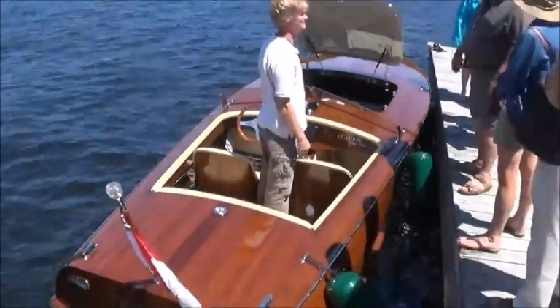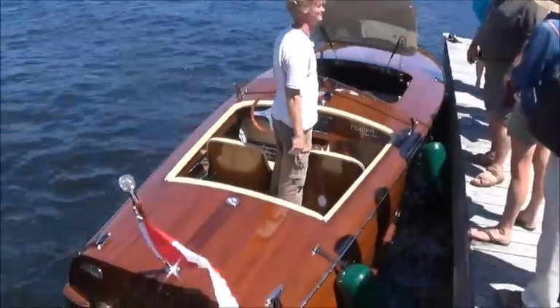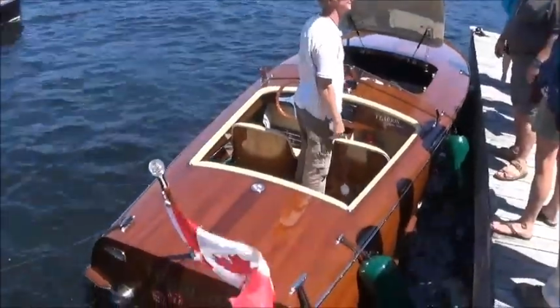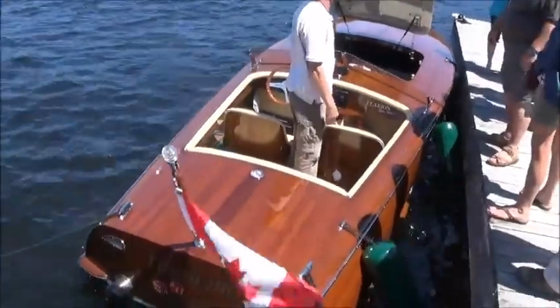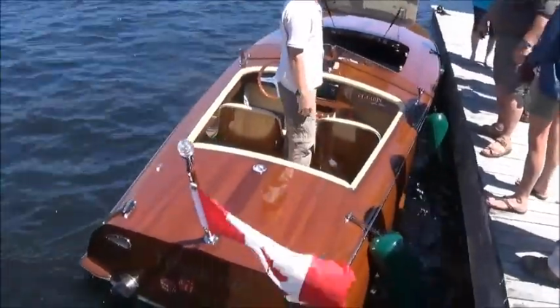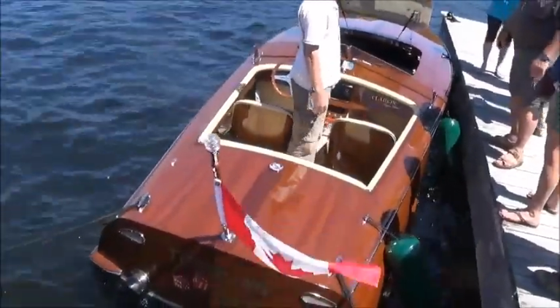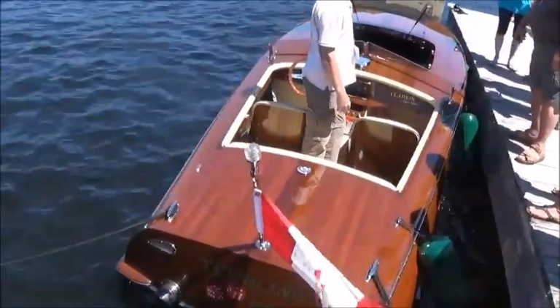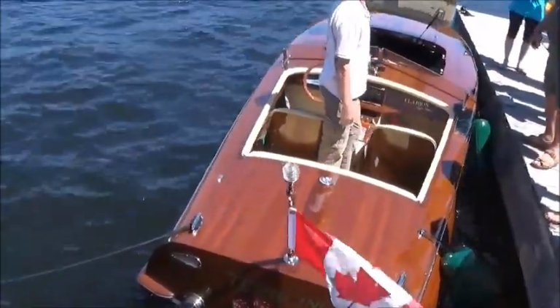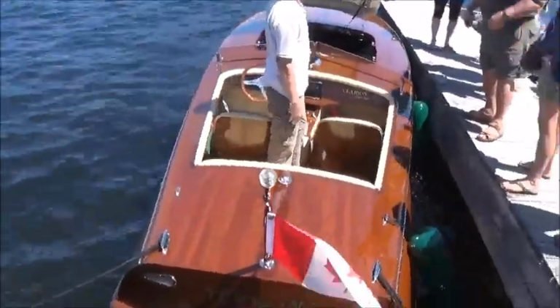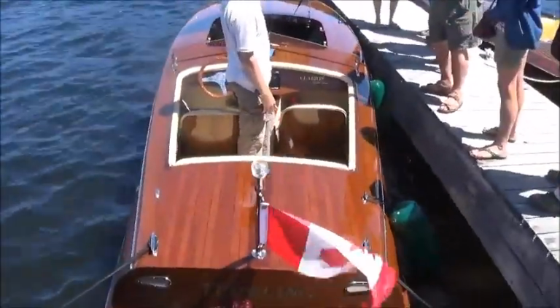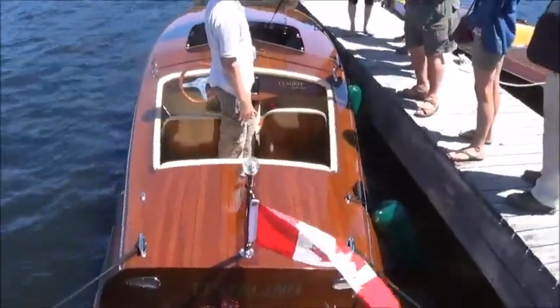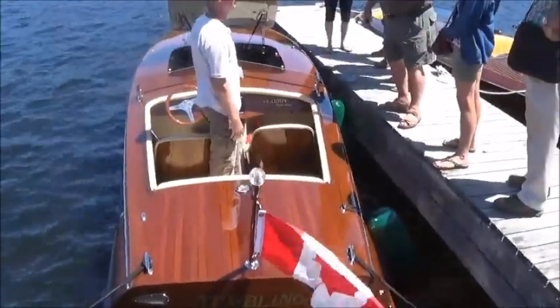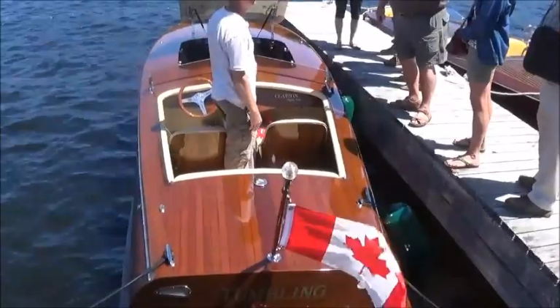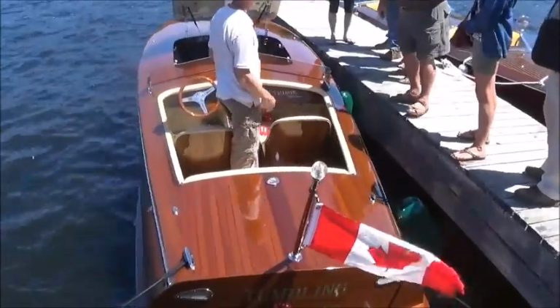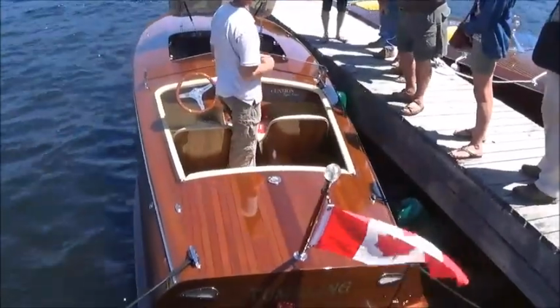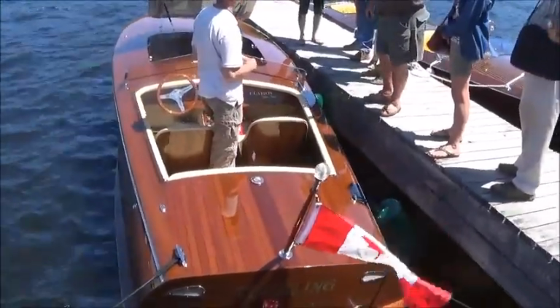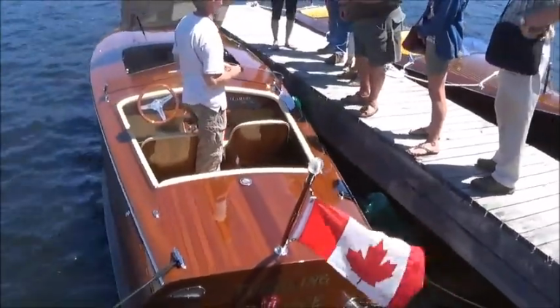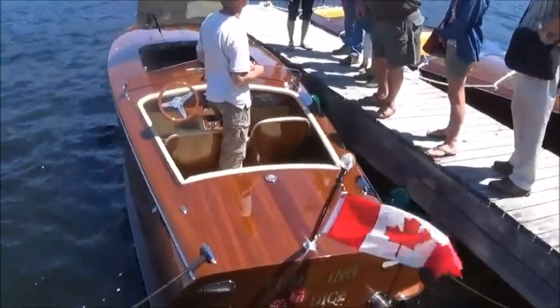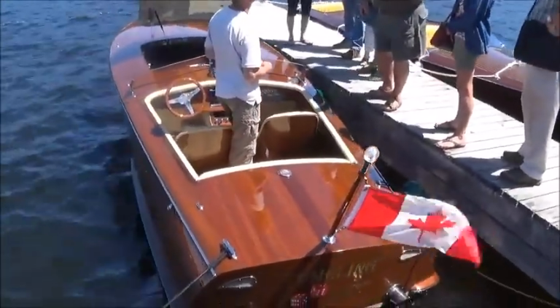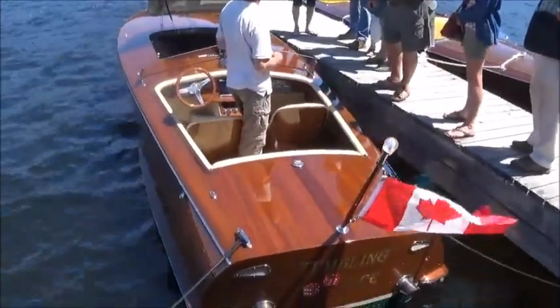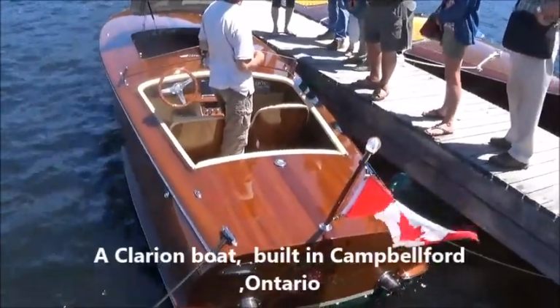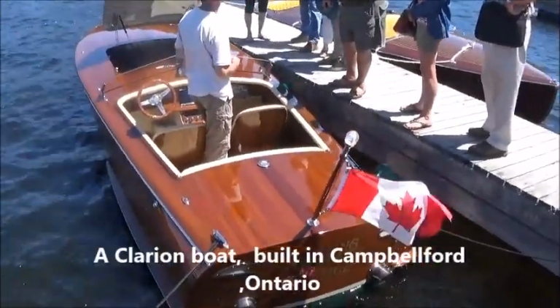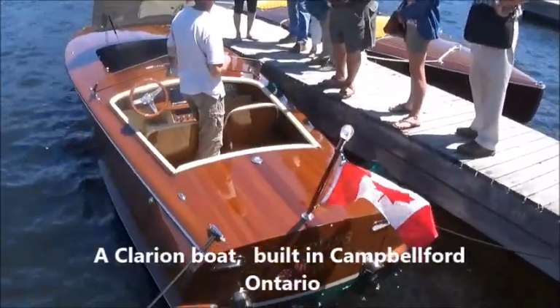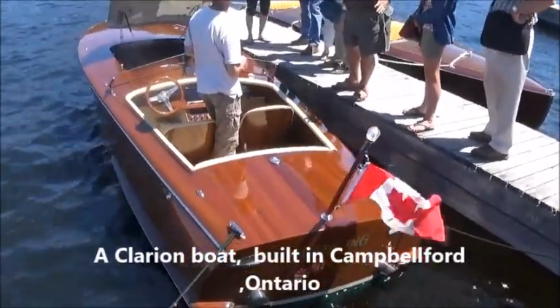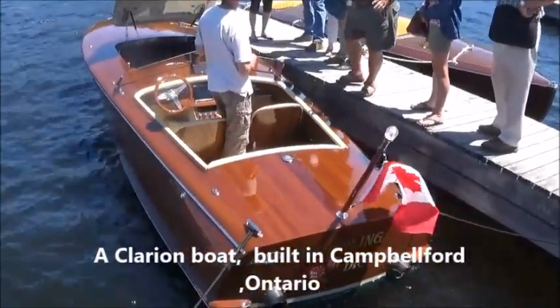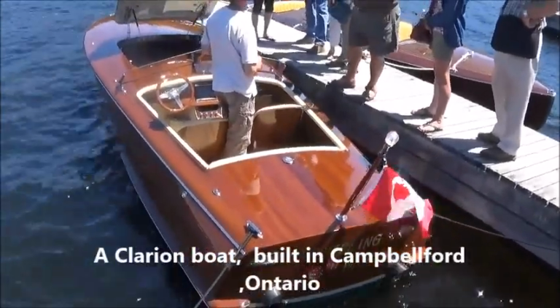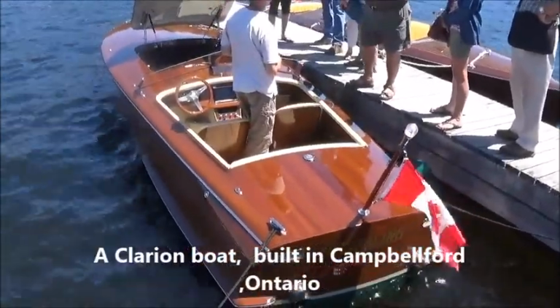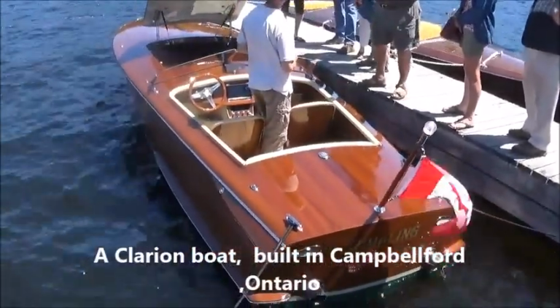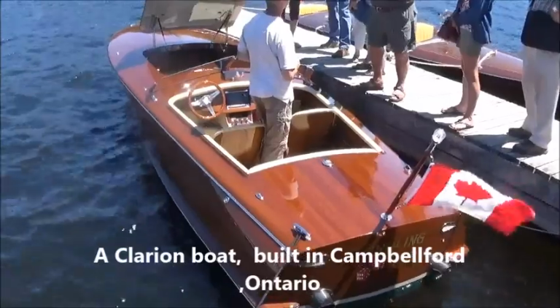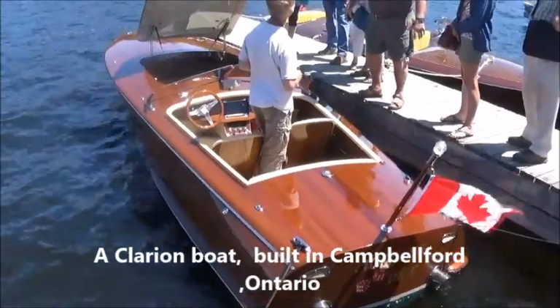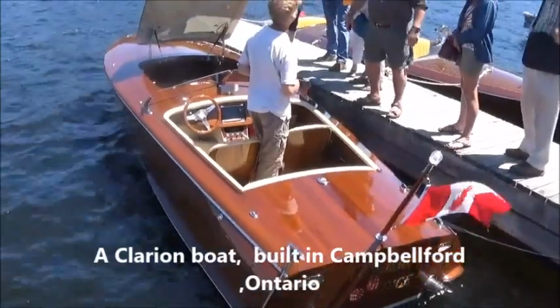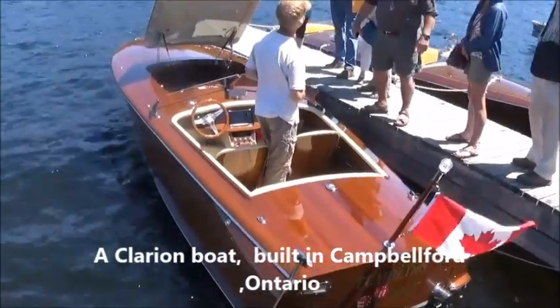Looking at a Clarion boat here, viewers. Clarion is an Ontario builder, out of Campbellford, I believe. Beautiful place.